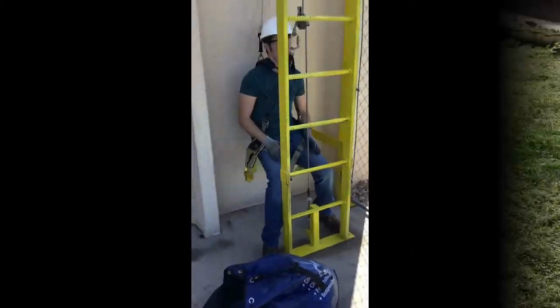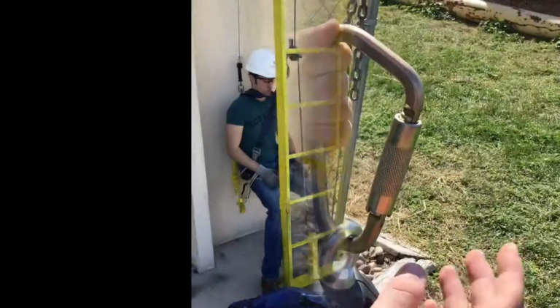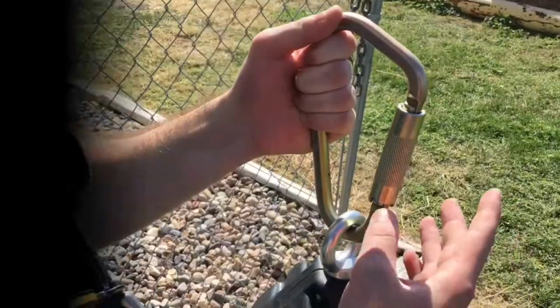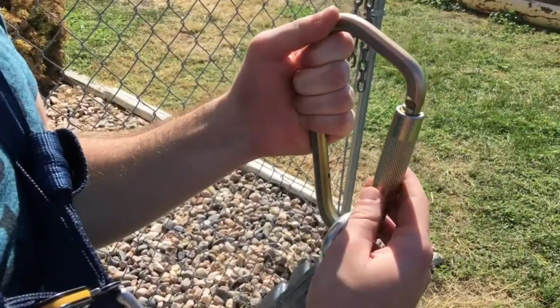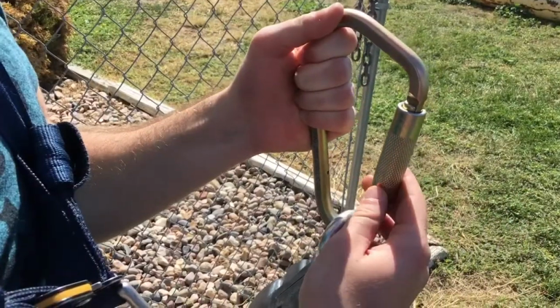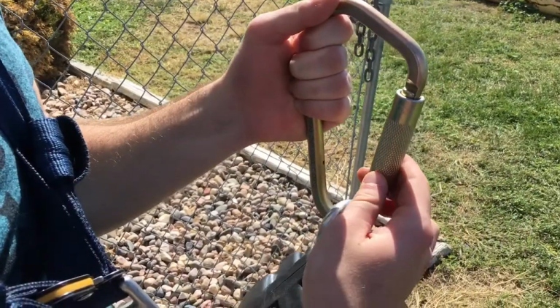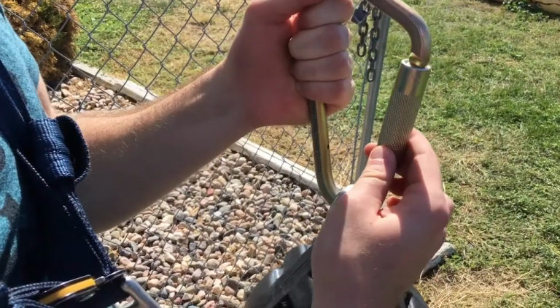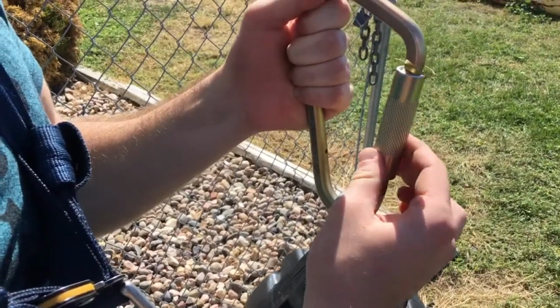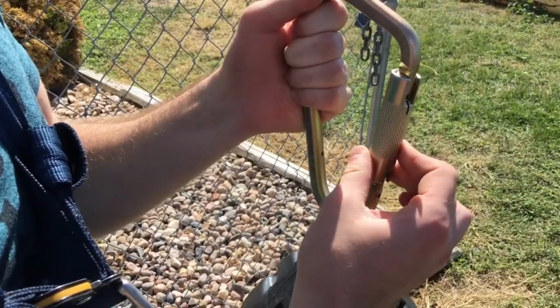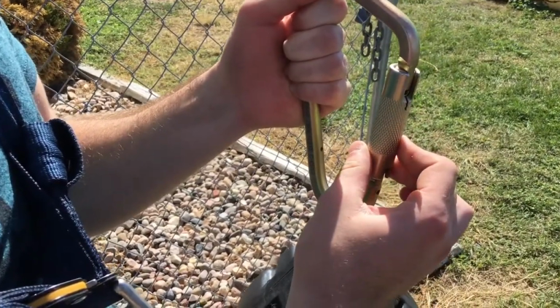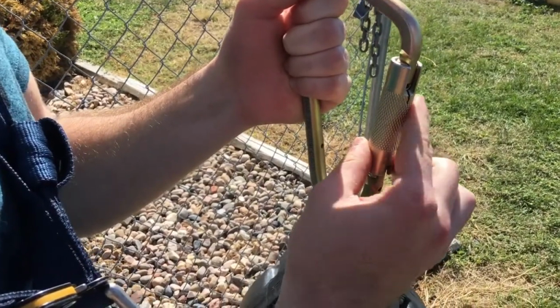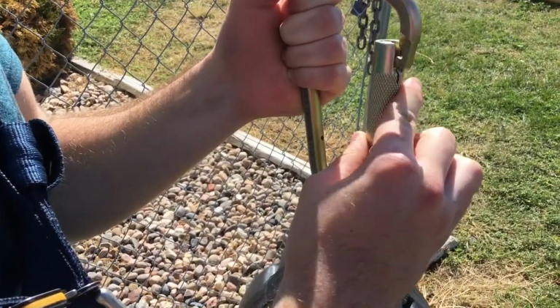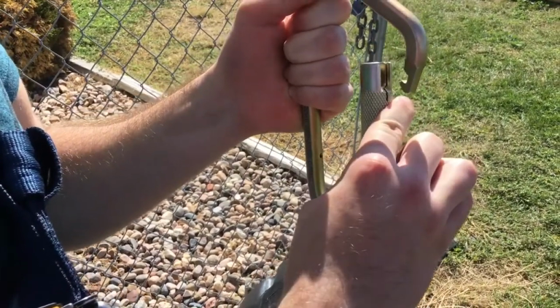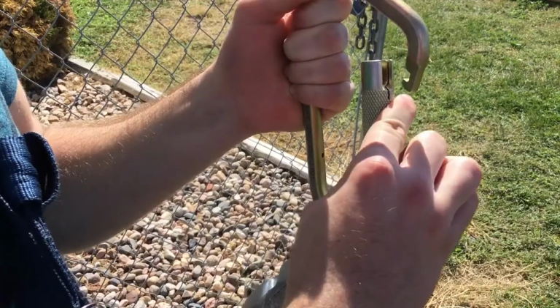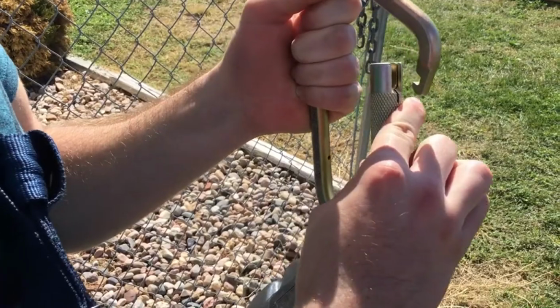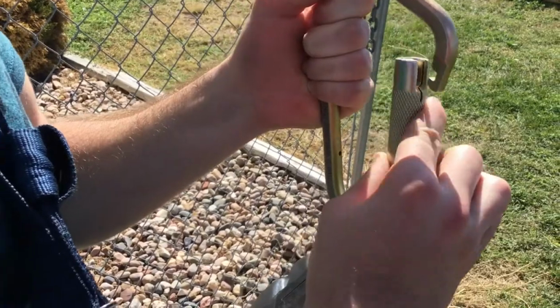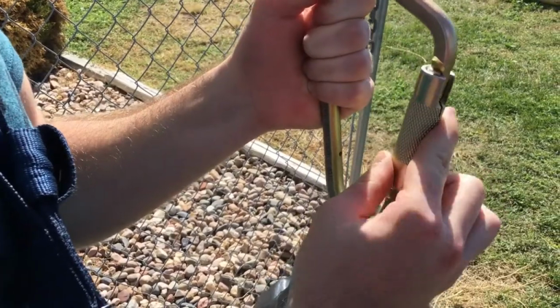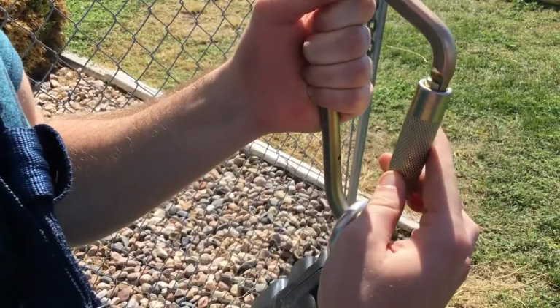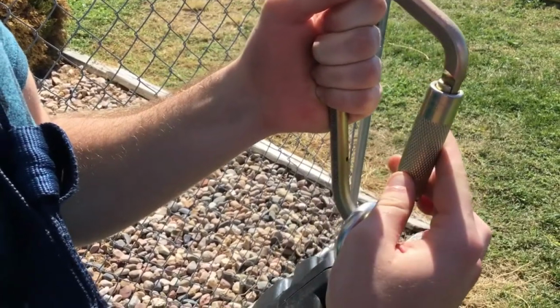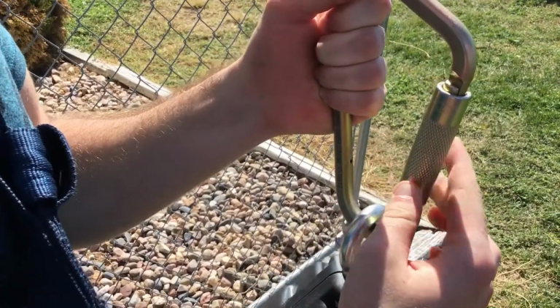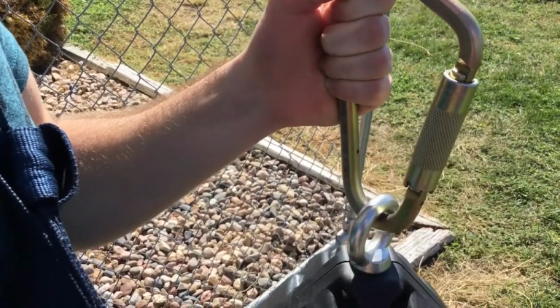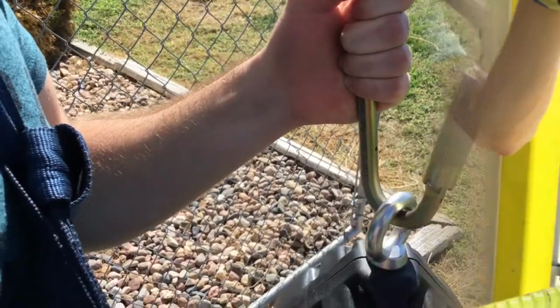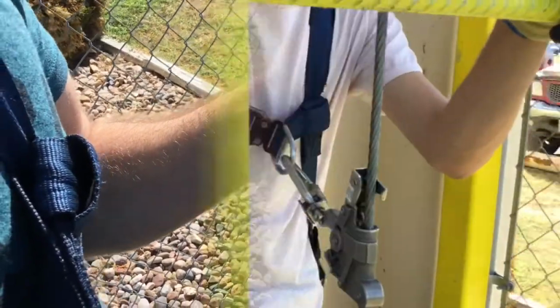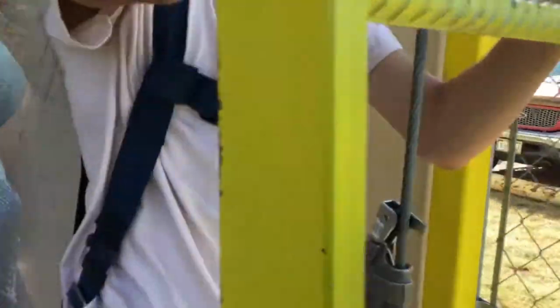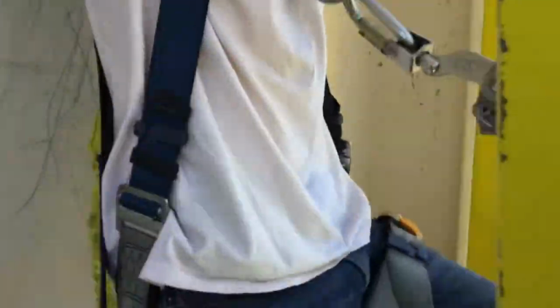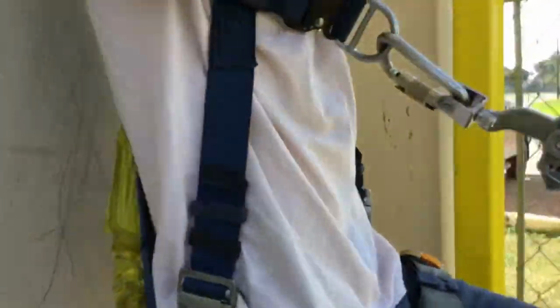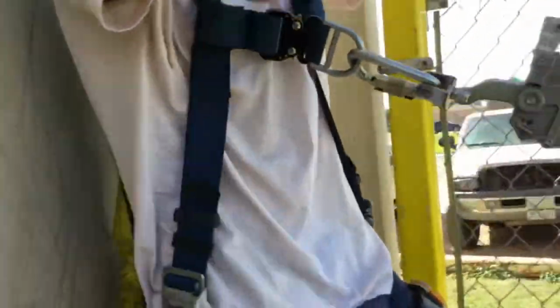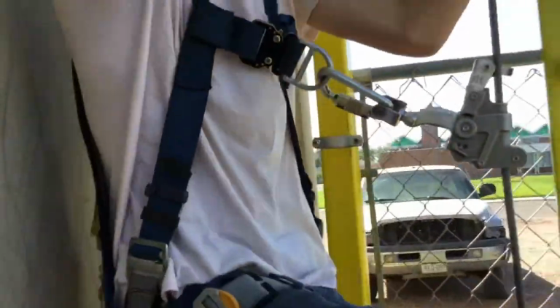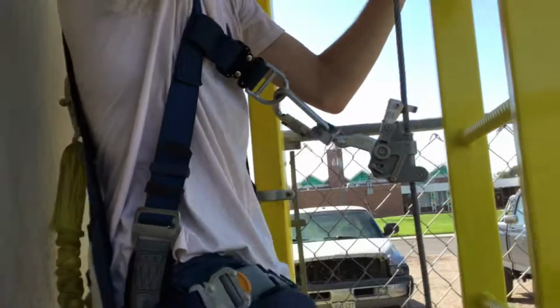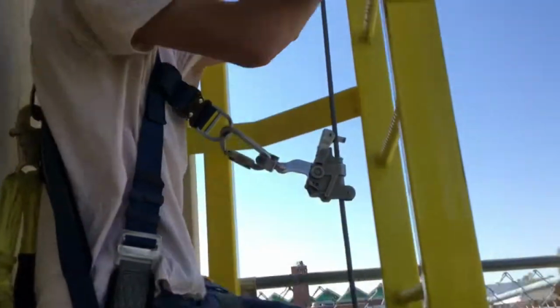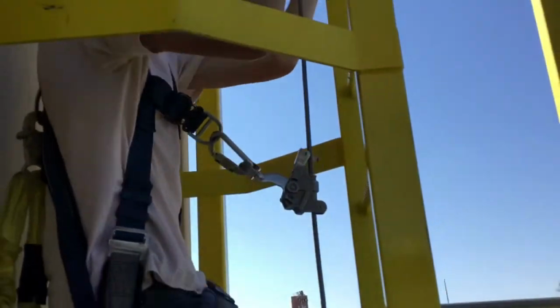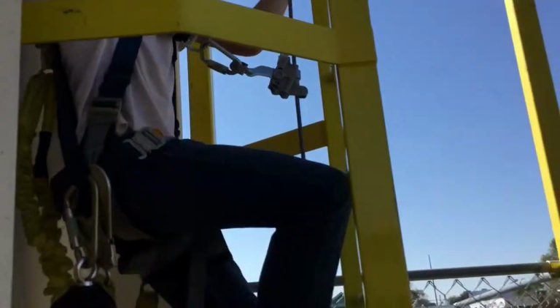The carabiners also have multiple steps: up, twist, open — and to close: close, twist, down. This will be important for Charlie to know as he continues up the ladder with the aardvark.